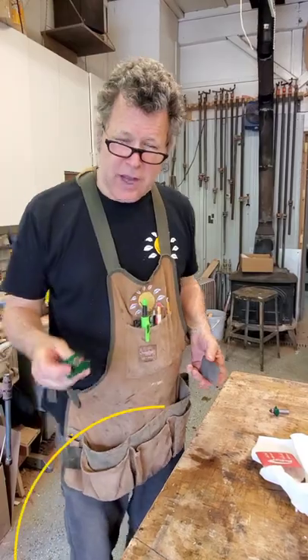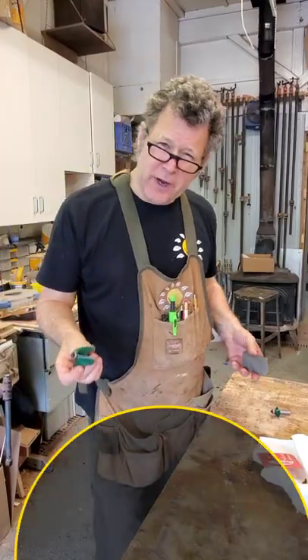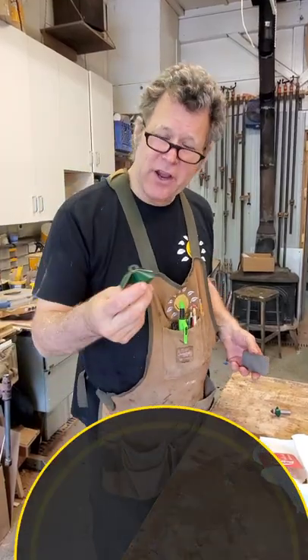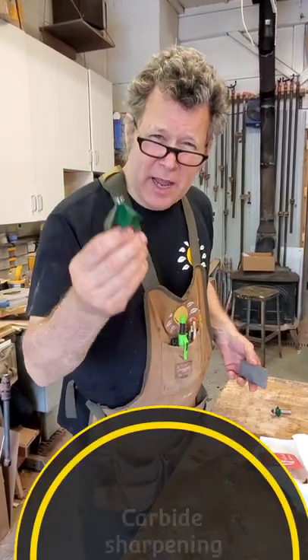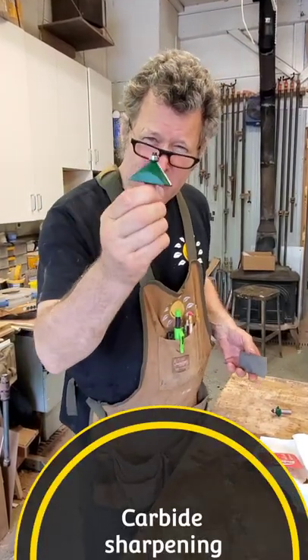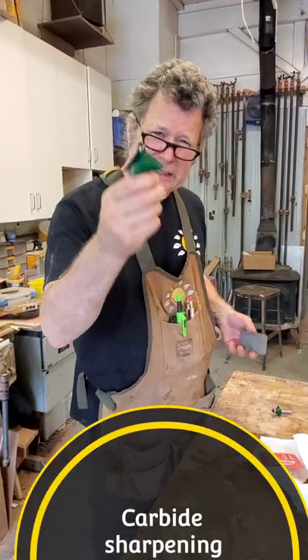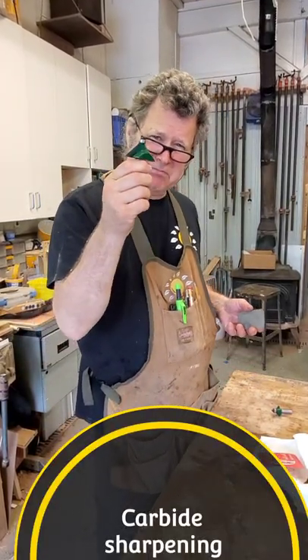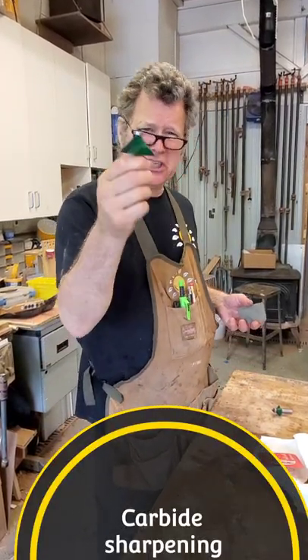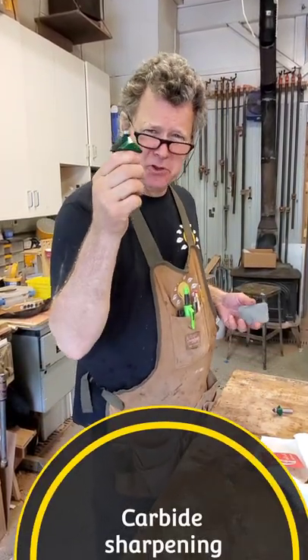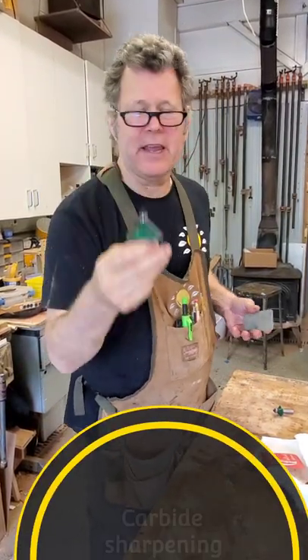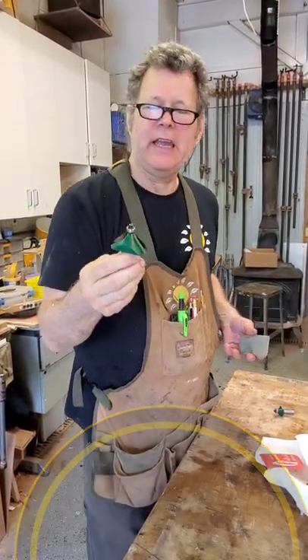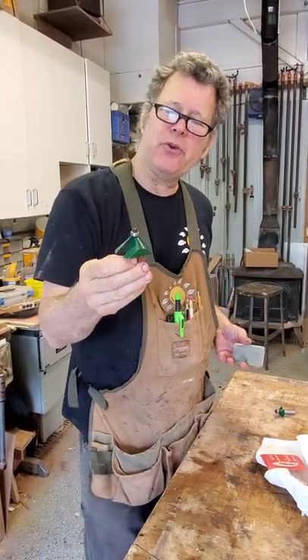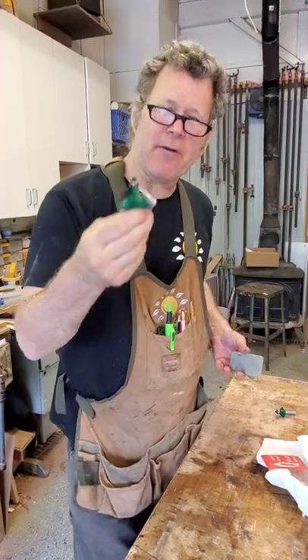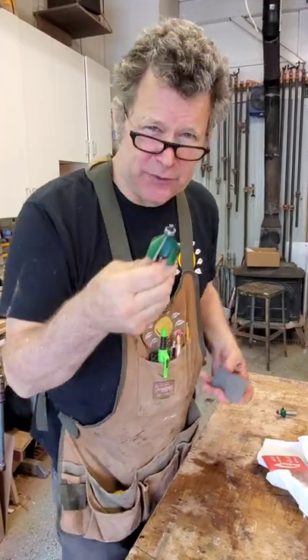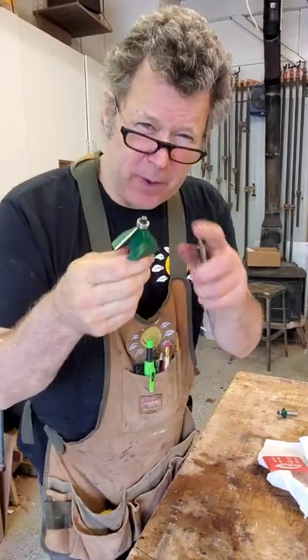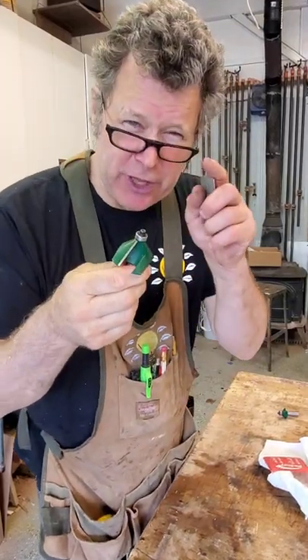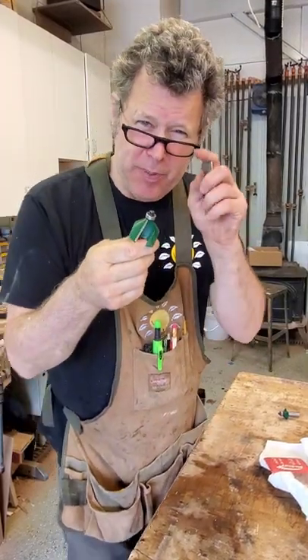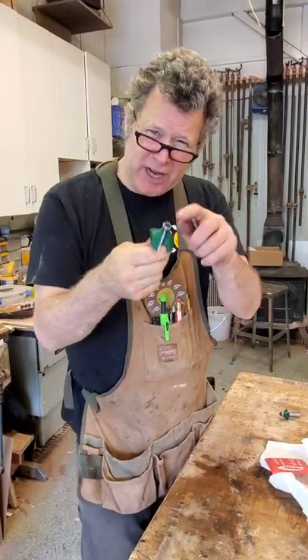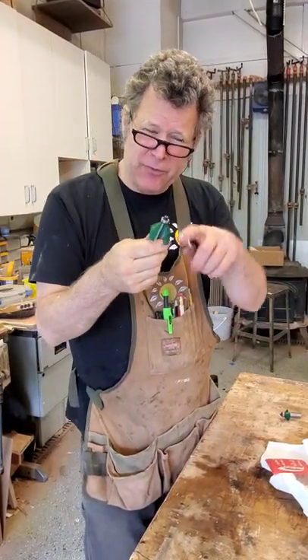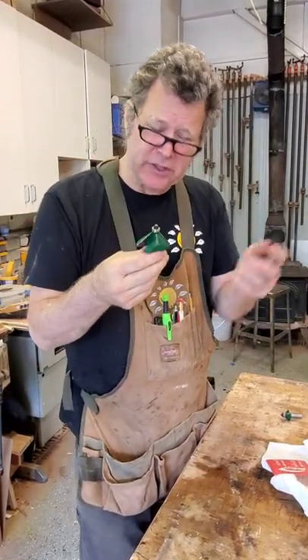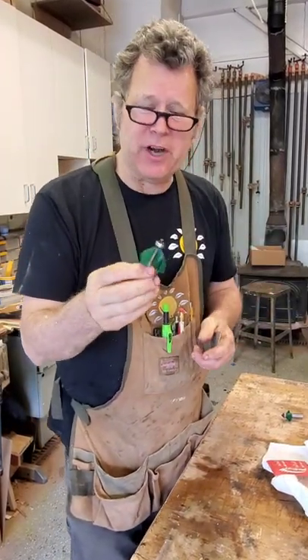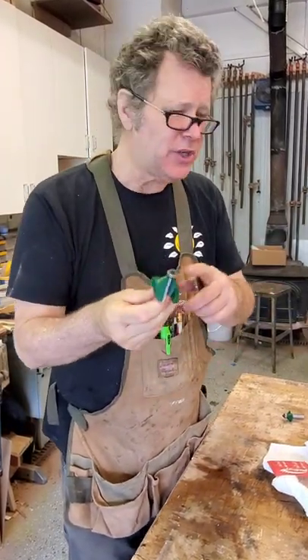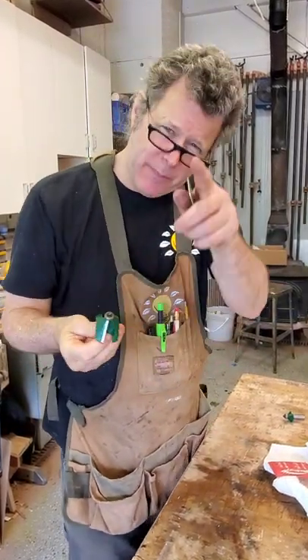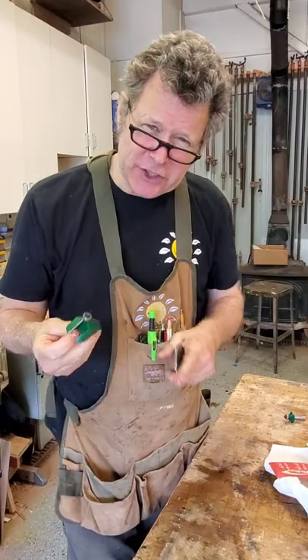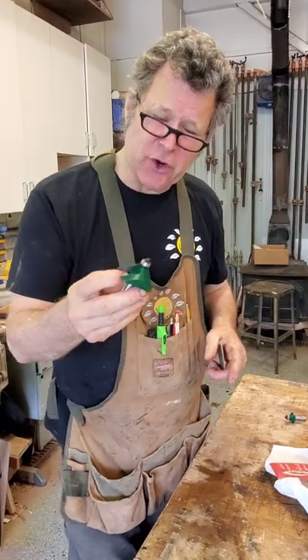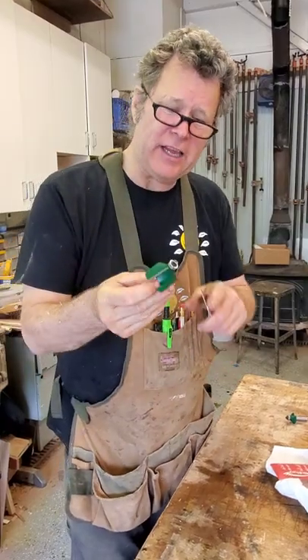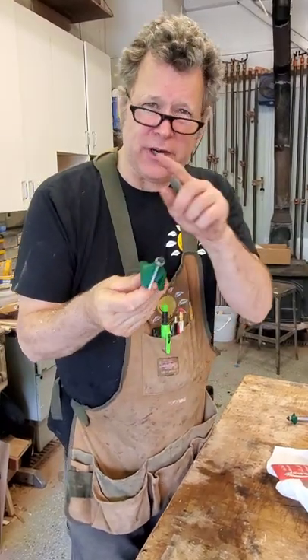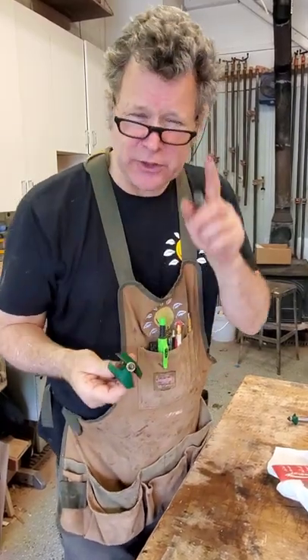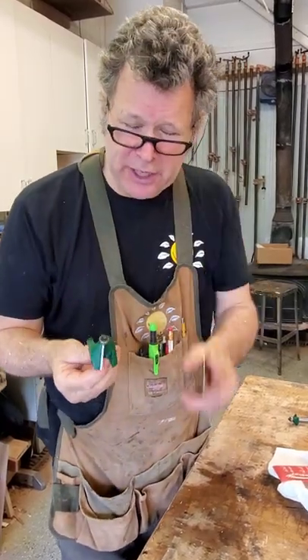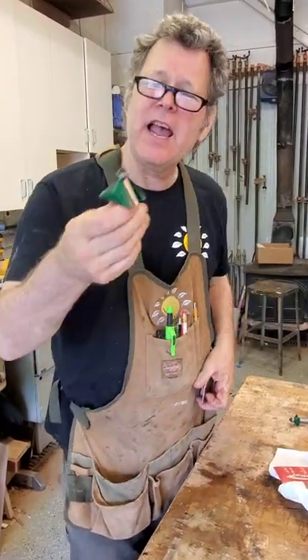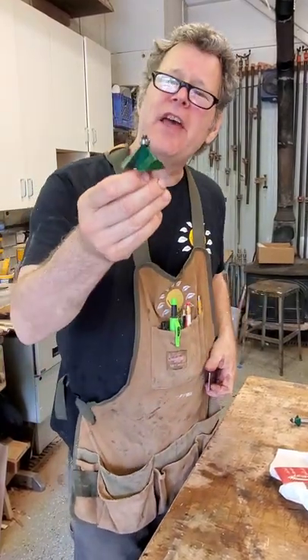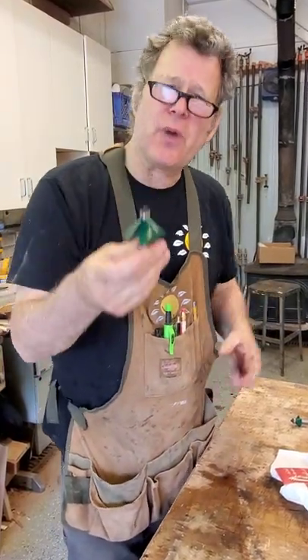Scott Grove here with a carbide router bit touch-up trick. If you've got router bits, first you want to make sure that you get a little pitch and resin off from previous operations. In my previous short I showed how to do that using bug cleaner.